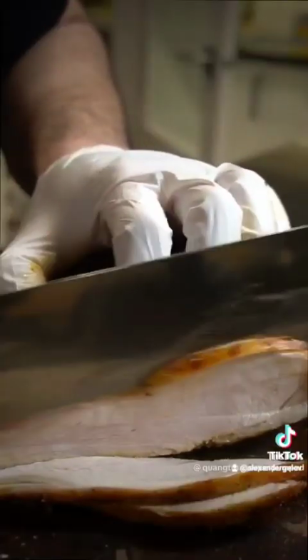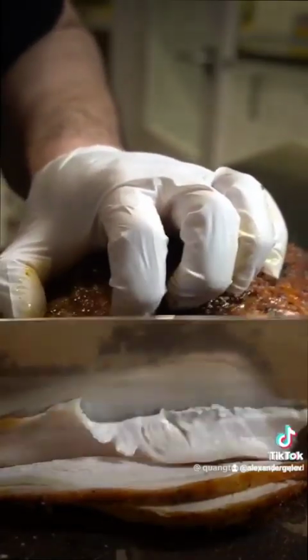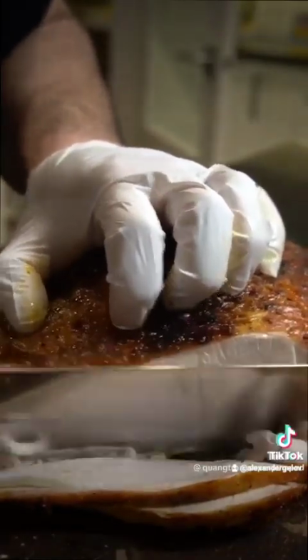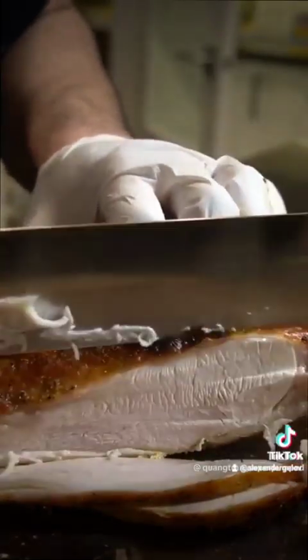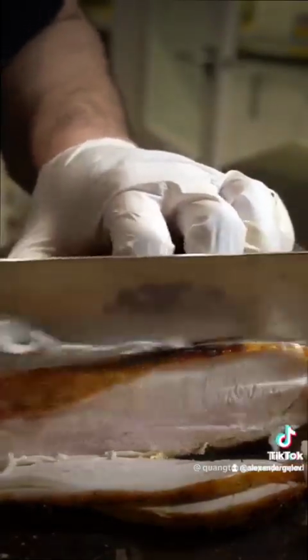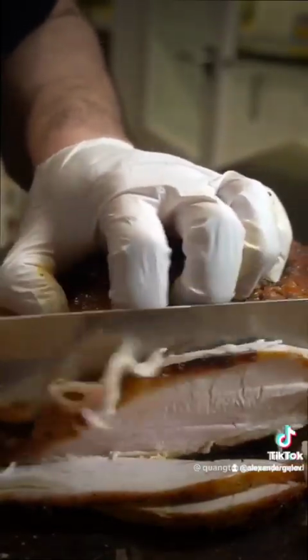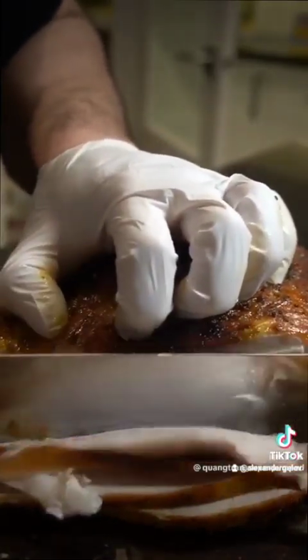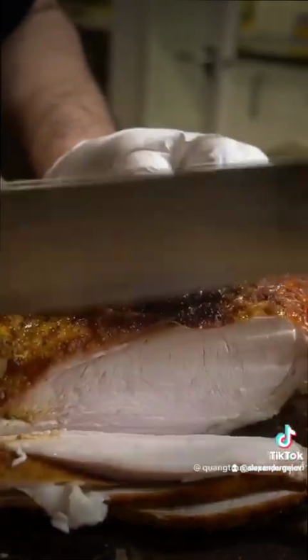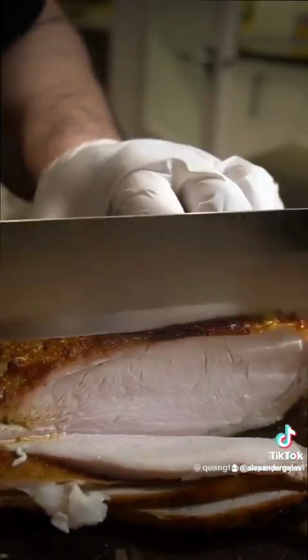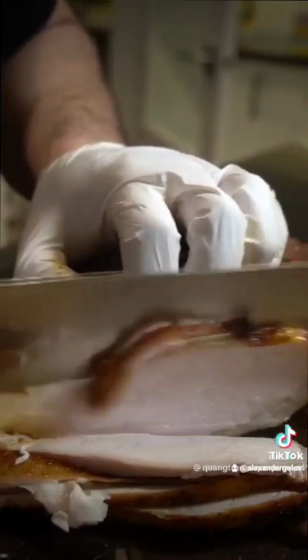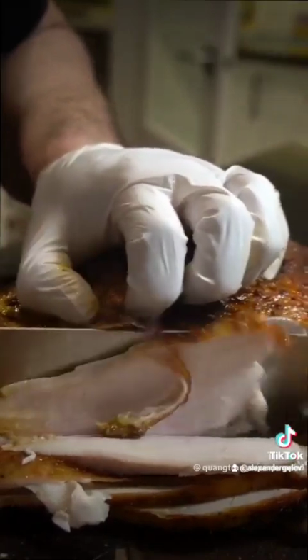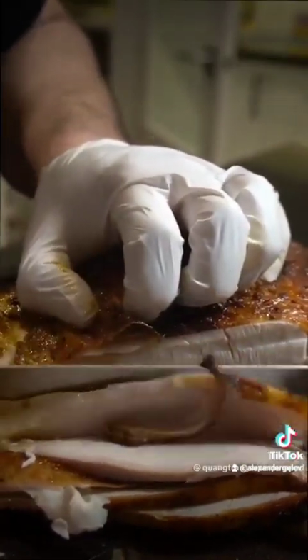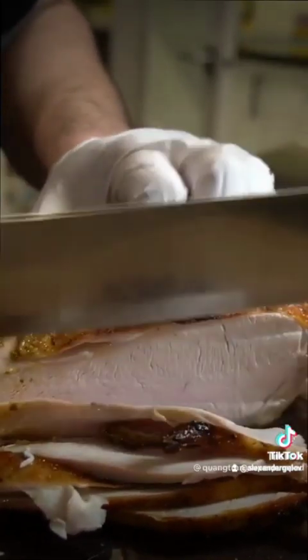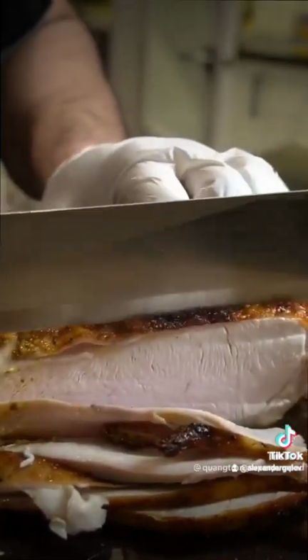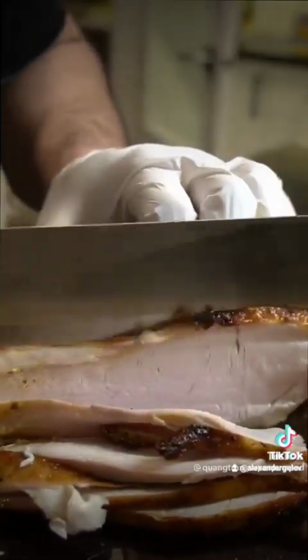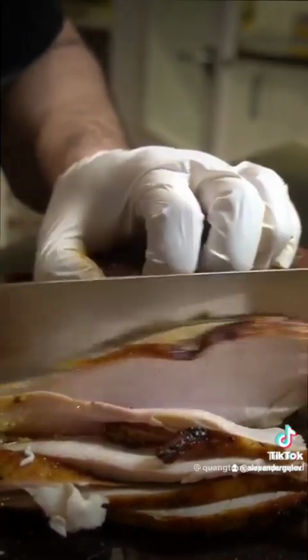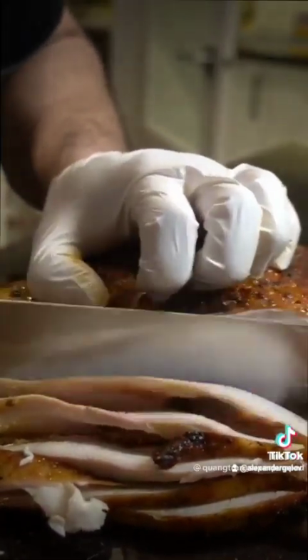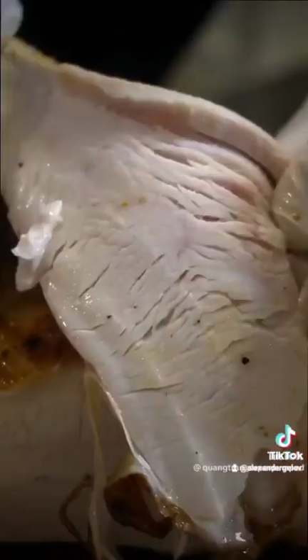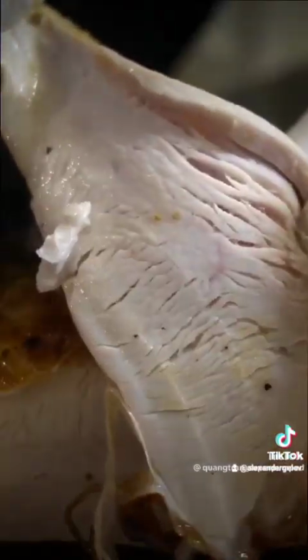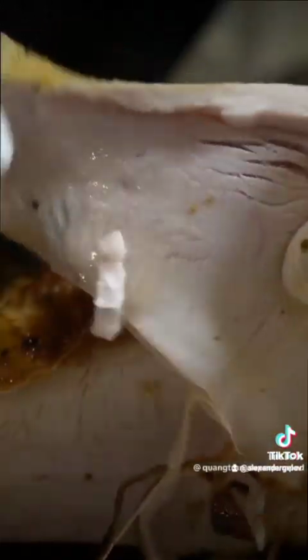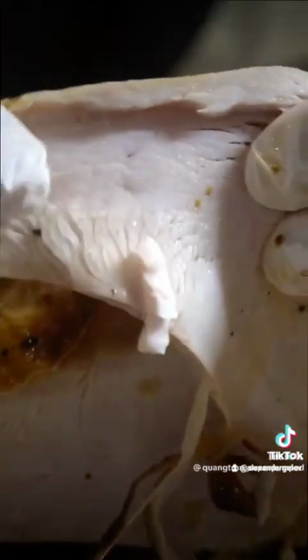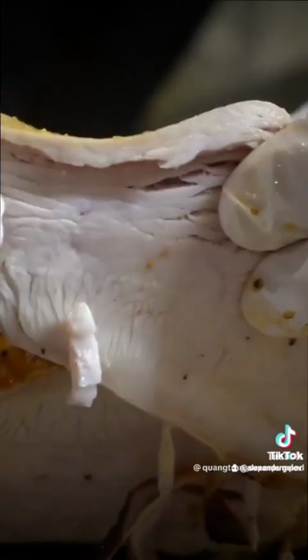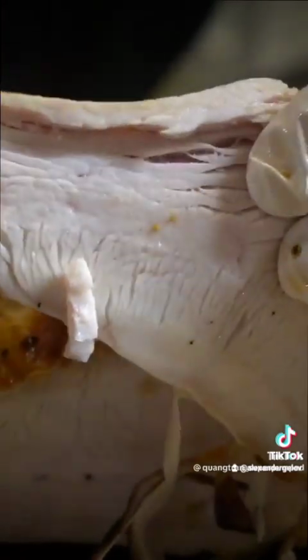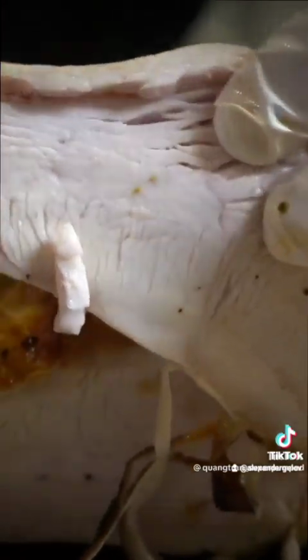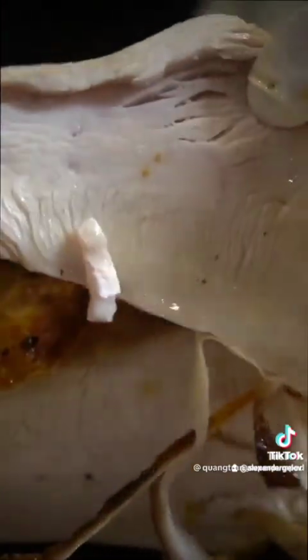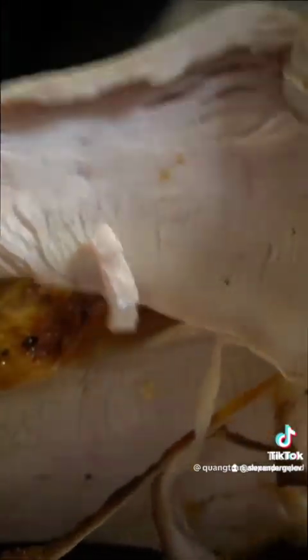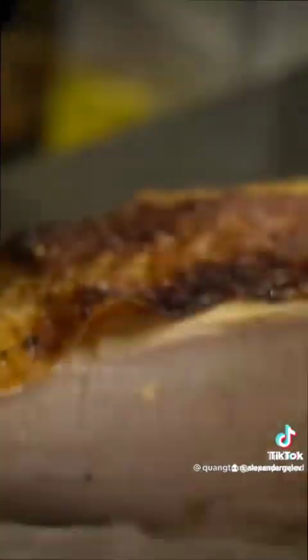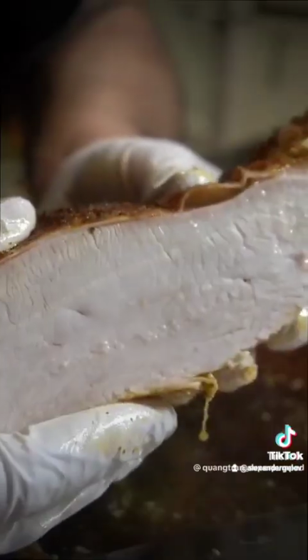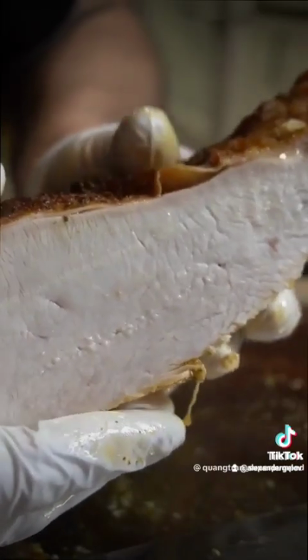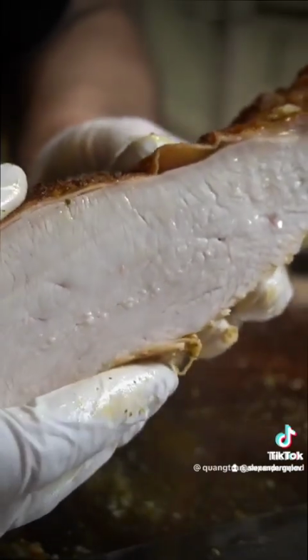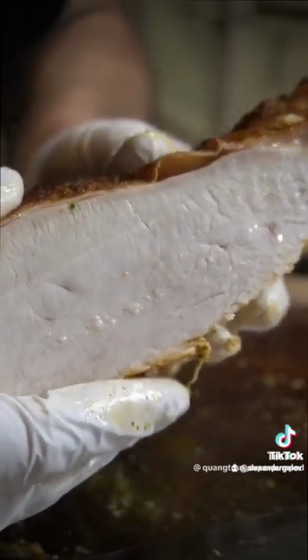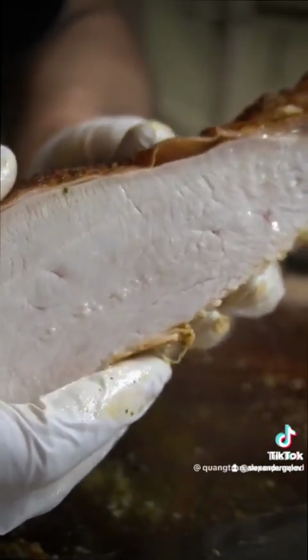Perfection. When we carve it, carve it nice and thin. Why? It's more tastier. I guess — rate how juicy this turkey breast is.